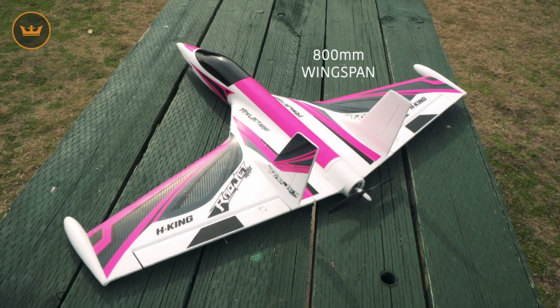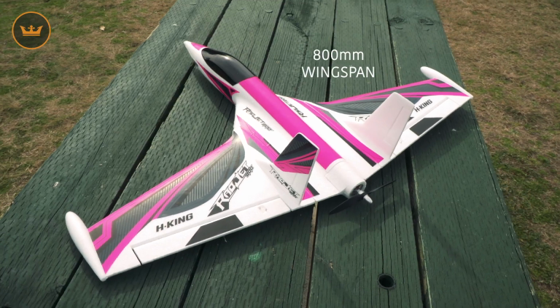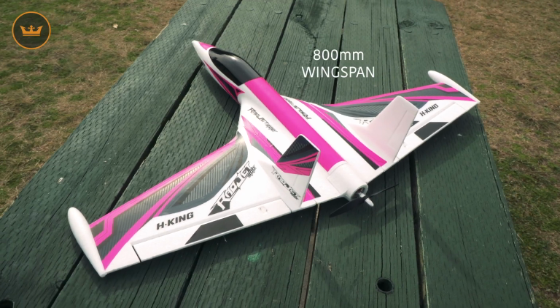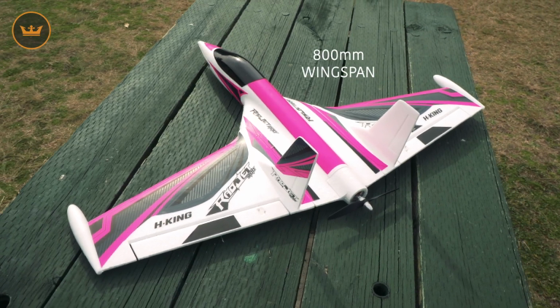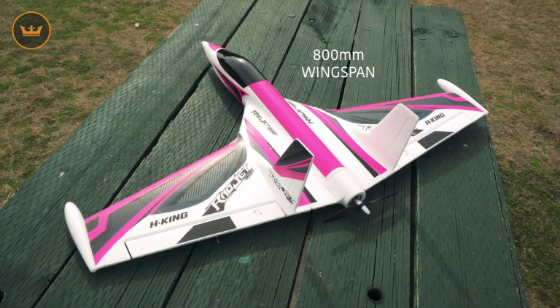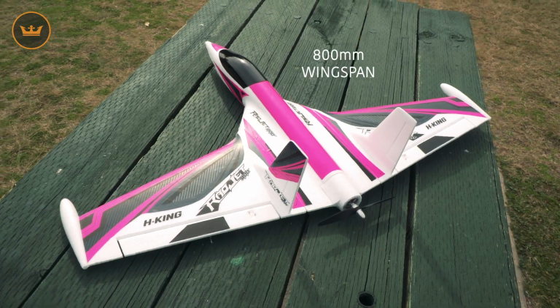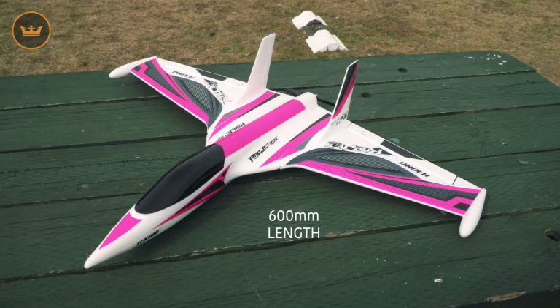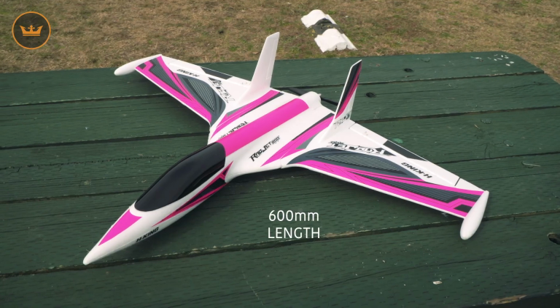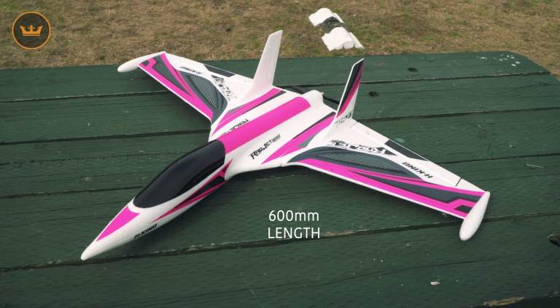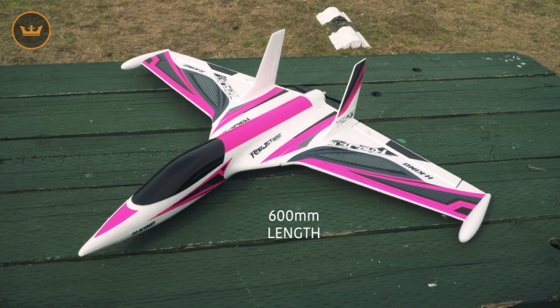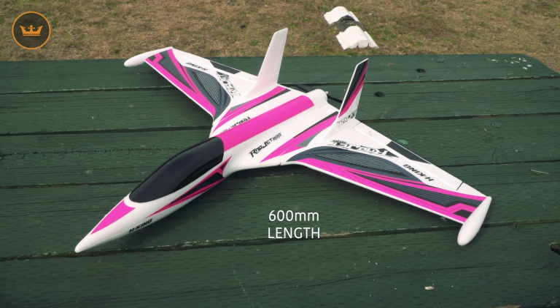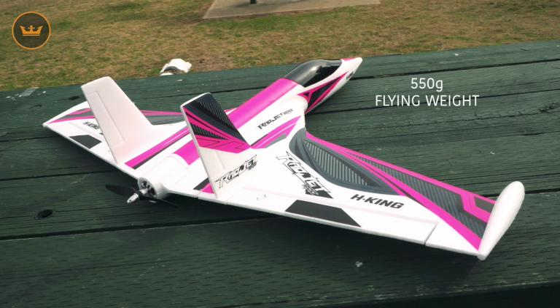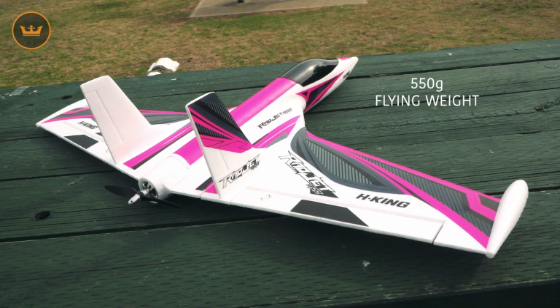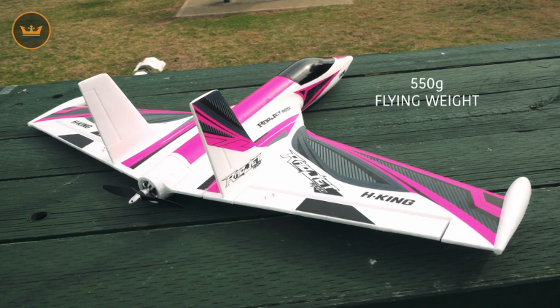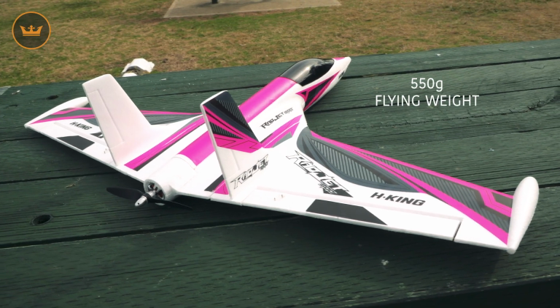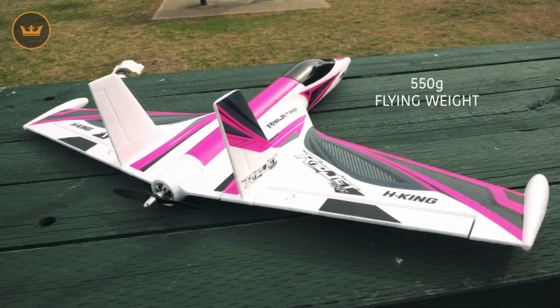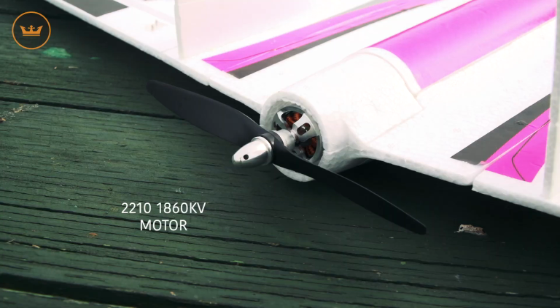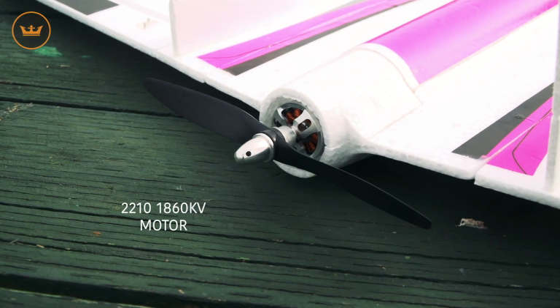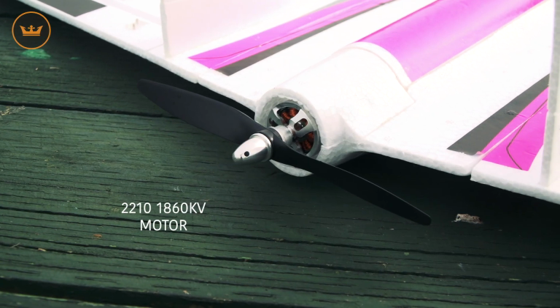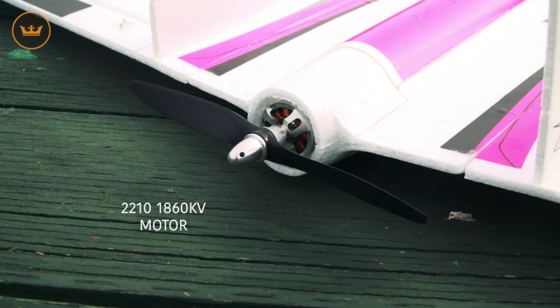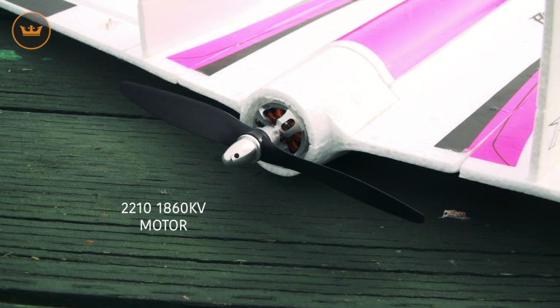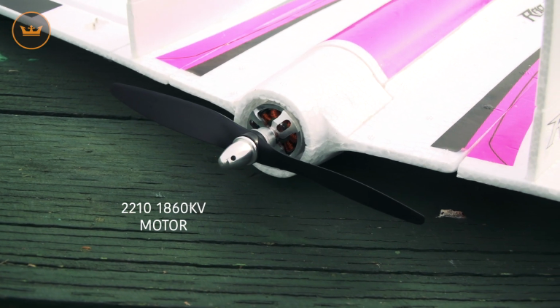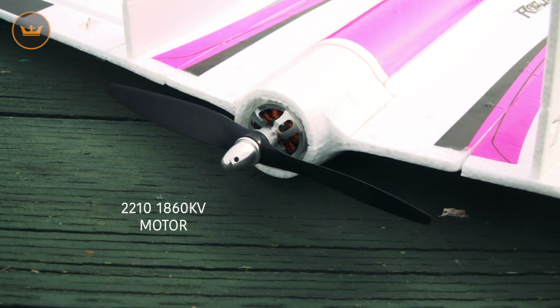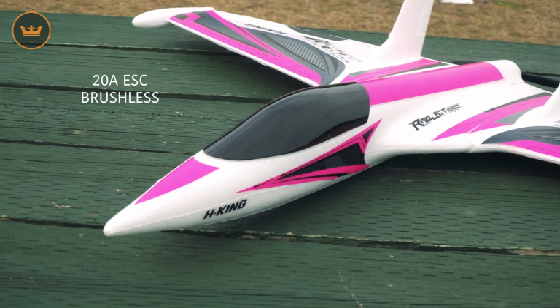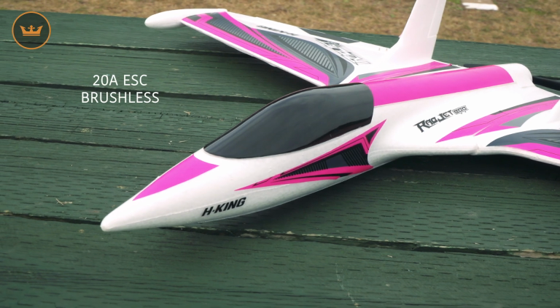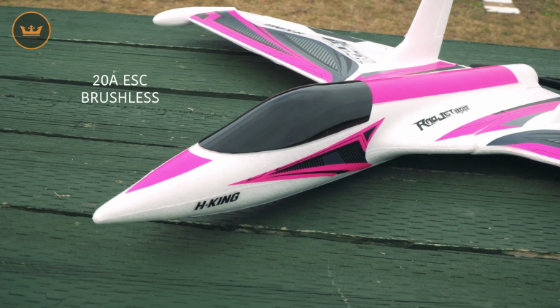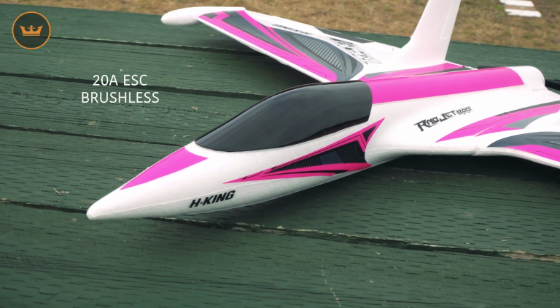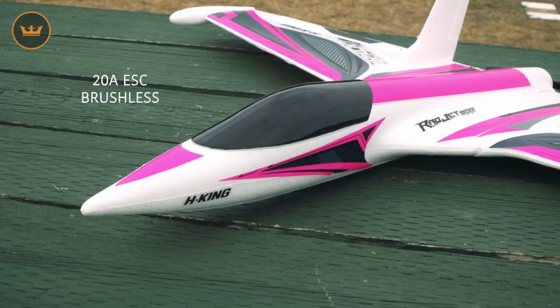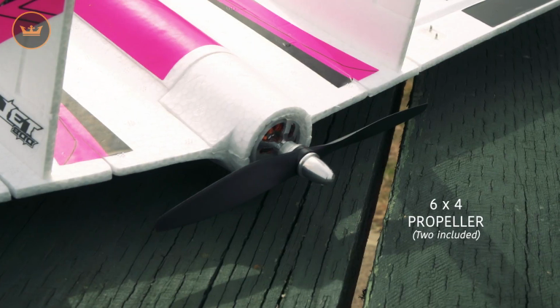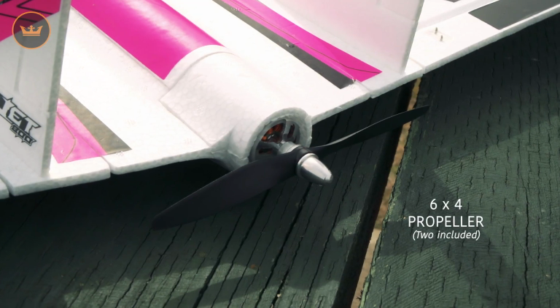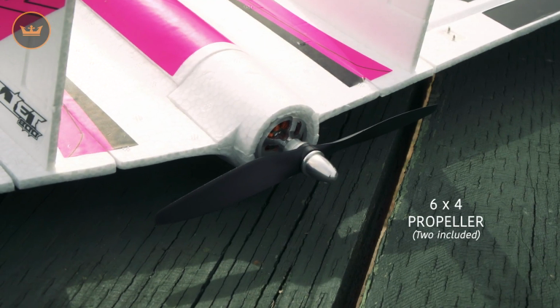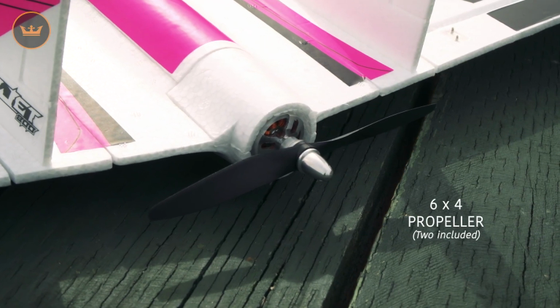This is an 800 millimeter sports jet, overall length of 600 millimeters, flying weight is about 550 grams. Motor is a 2210 1860 kV, ESC is a 20 amp brushless, propeller is a six by four — and there are two included for you.